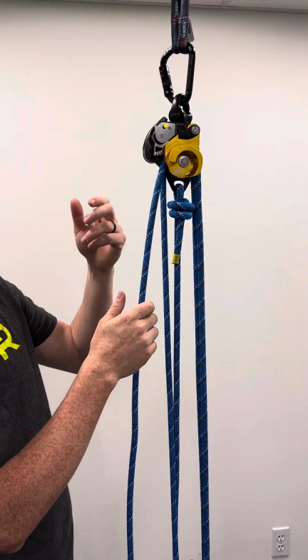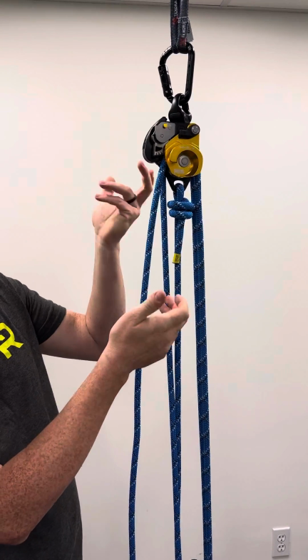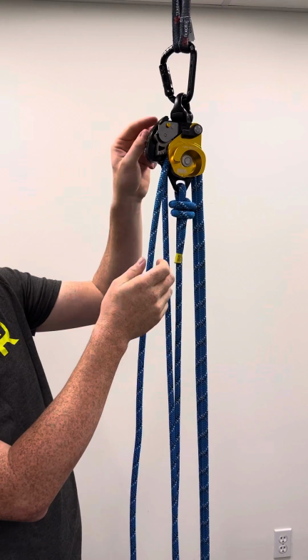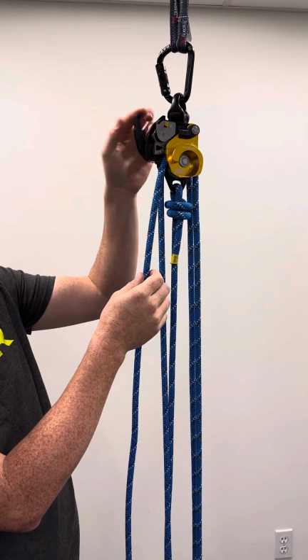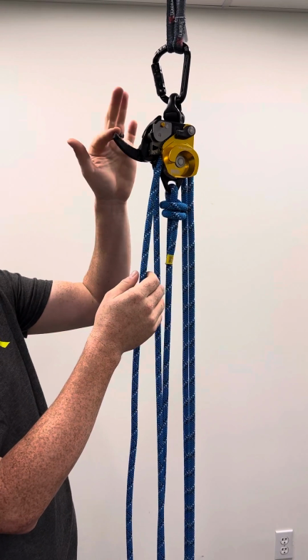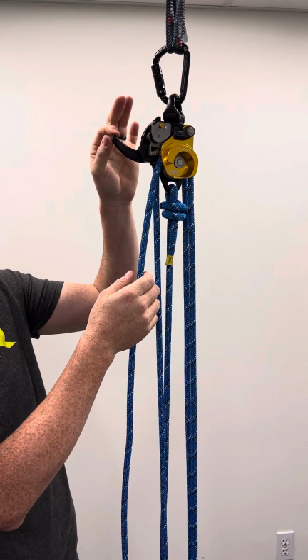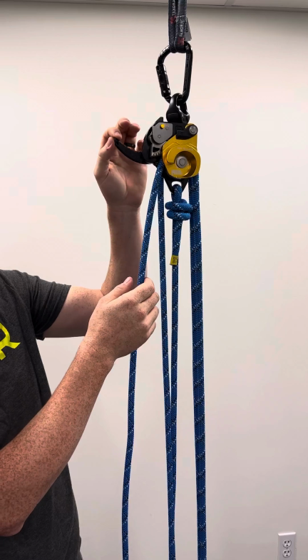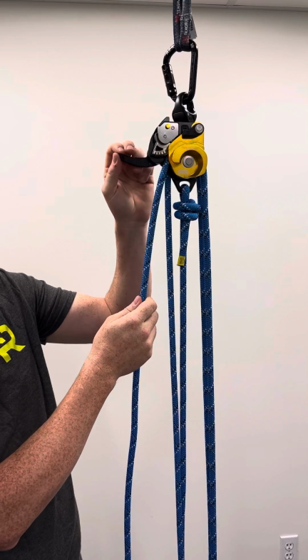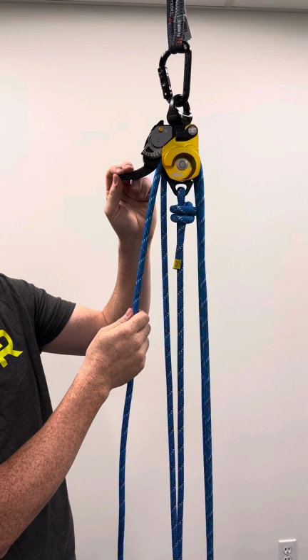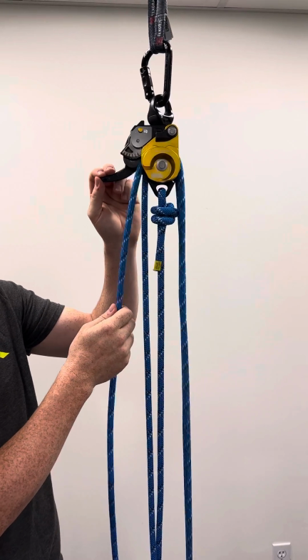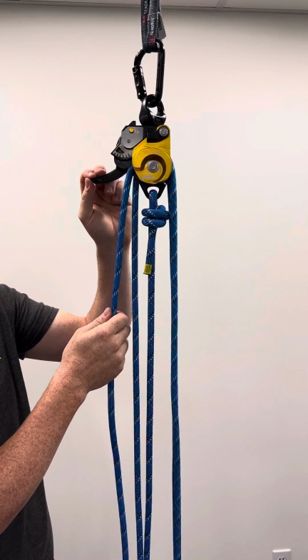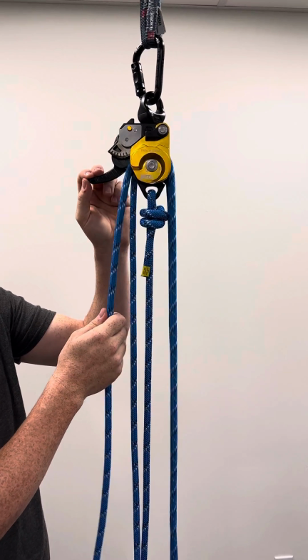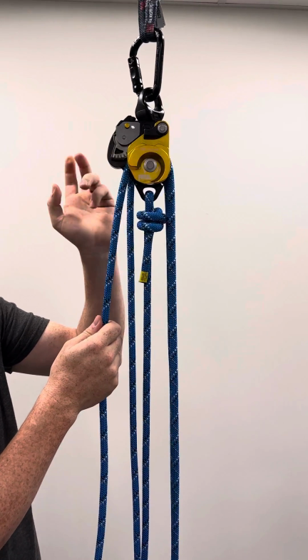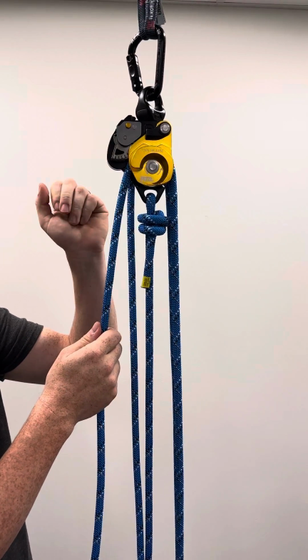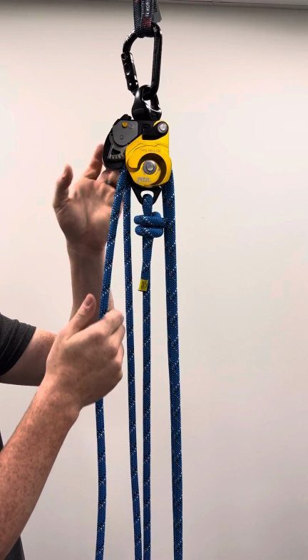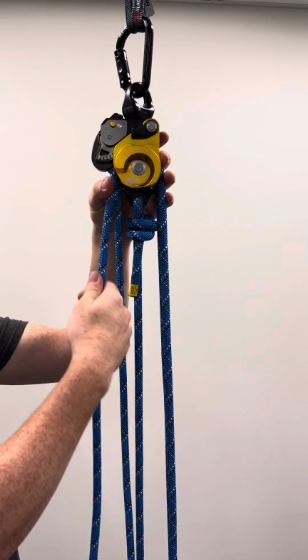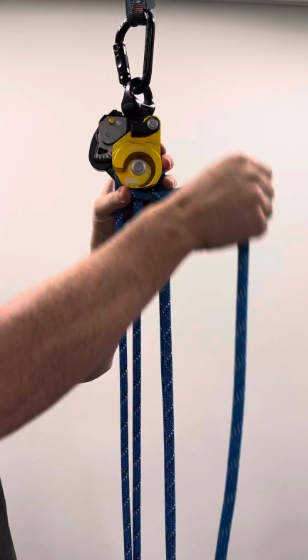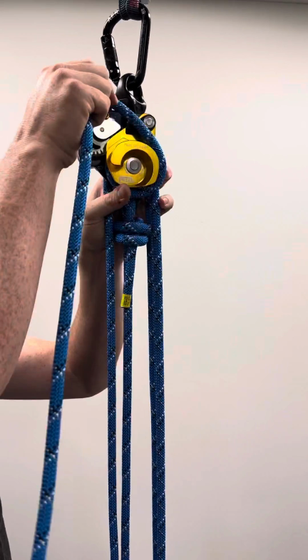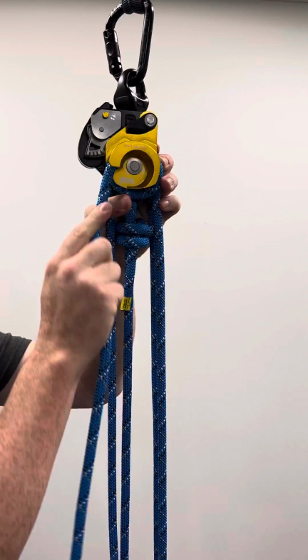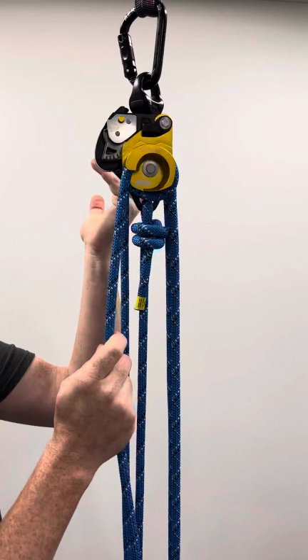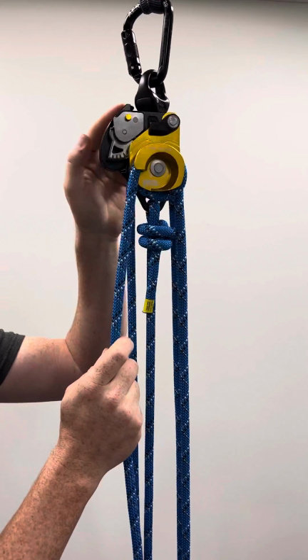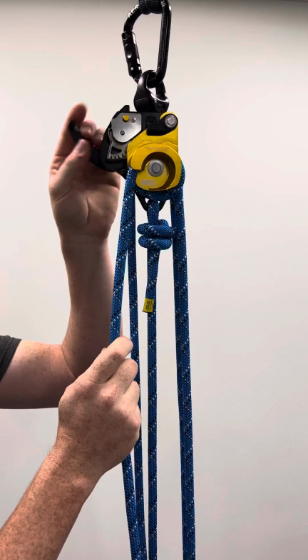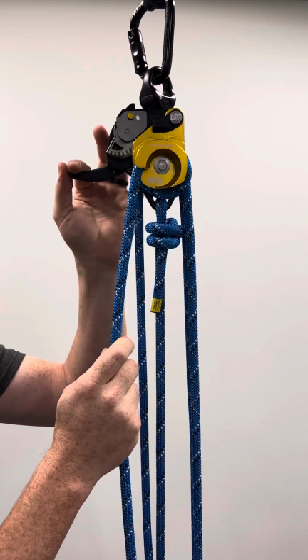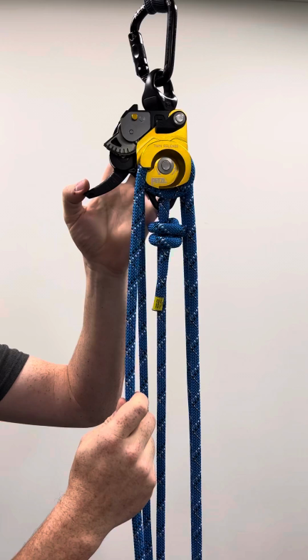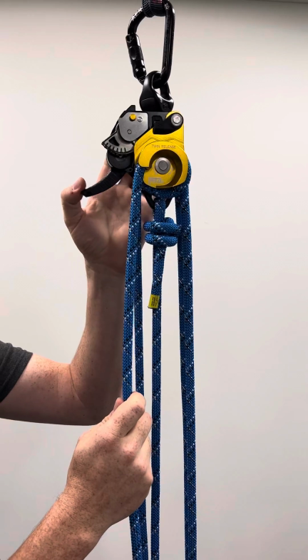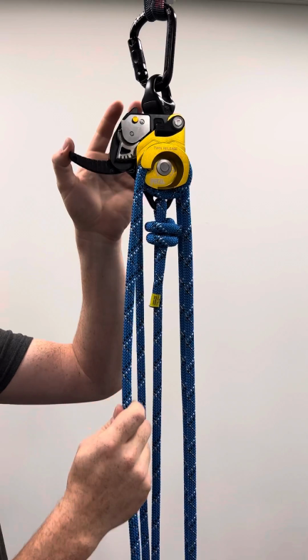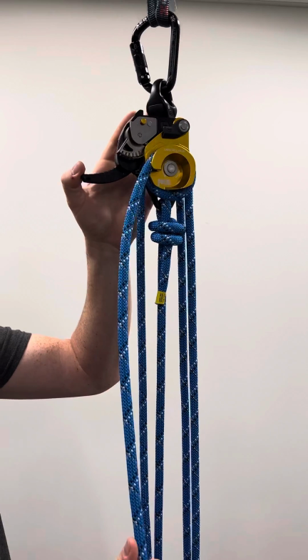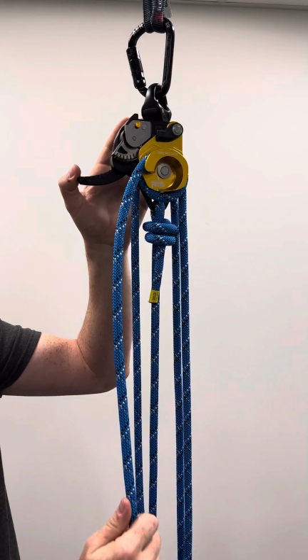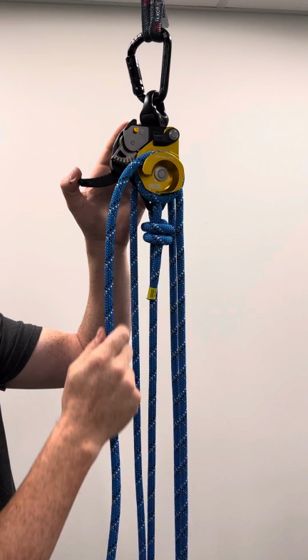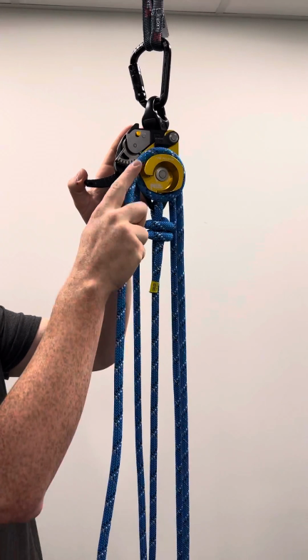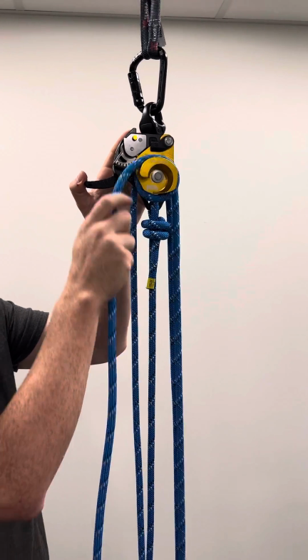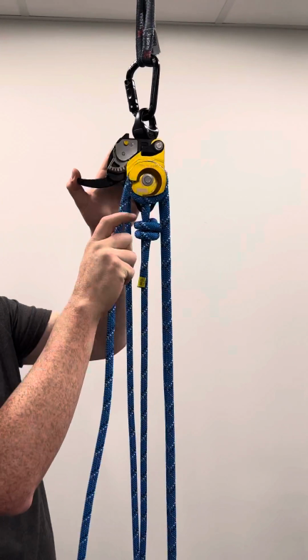To lower out there's a handle here and all you have to do is pull that handle and lower it down. If it's a heavier load or you want more control you can wrap it over this extra friction horn and lower that out. I don't have enough load on here to make it feed but you get the idea.